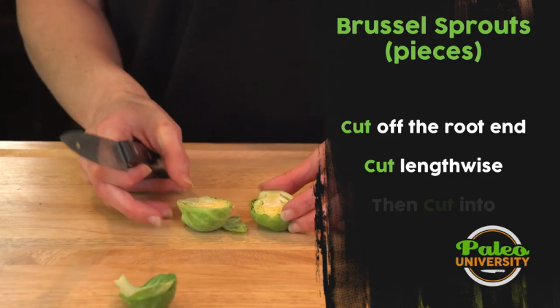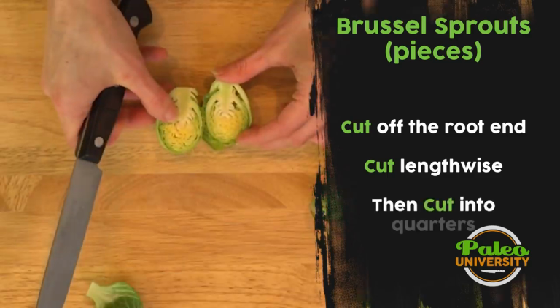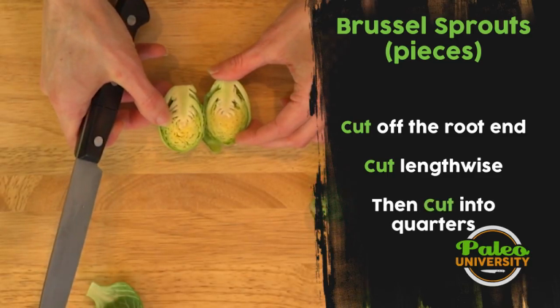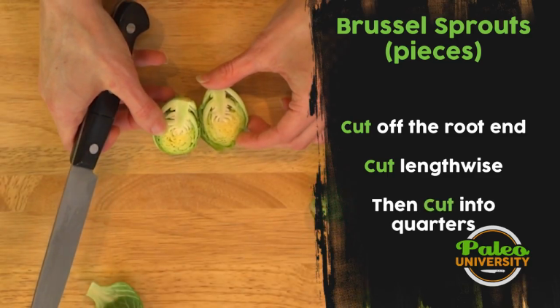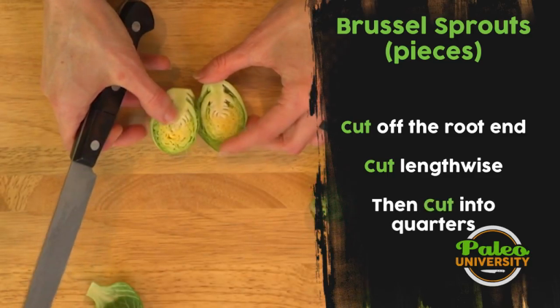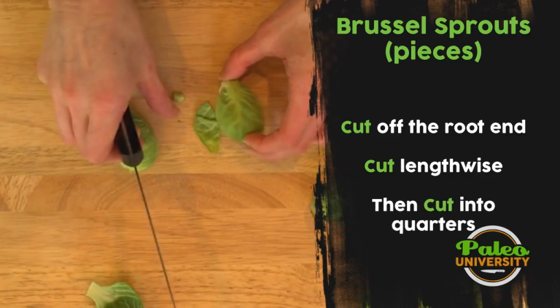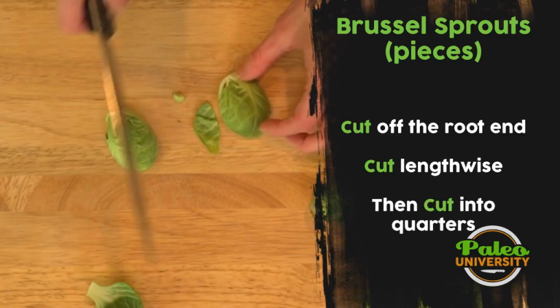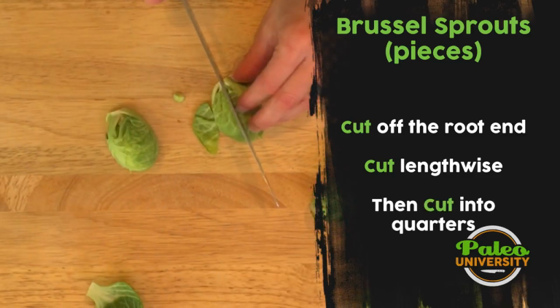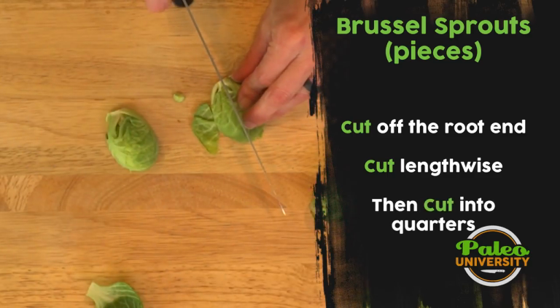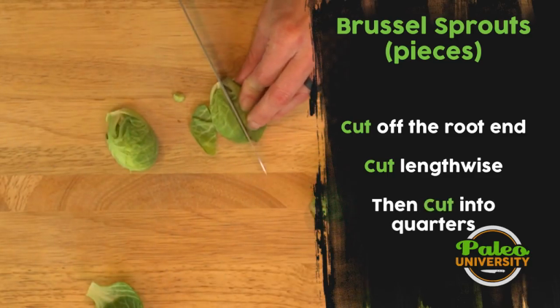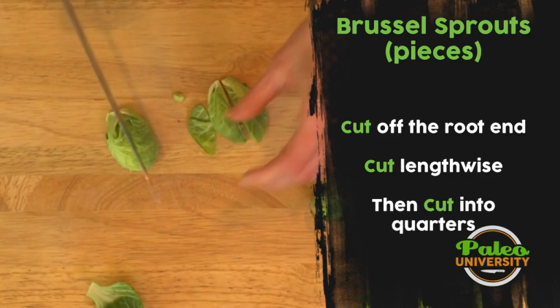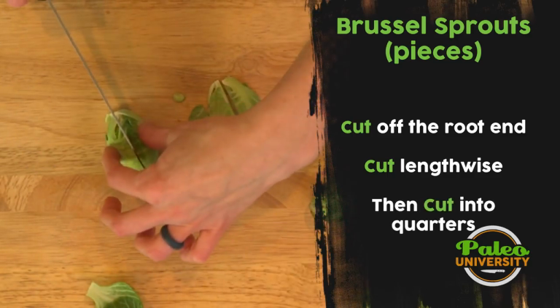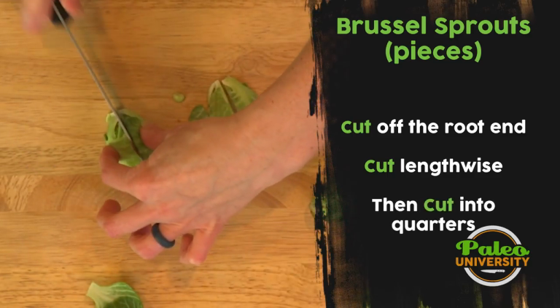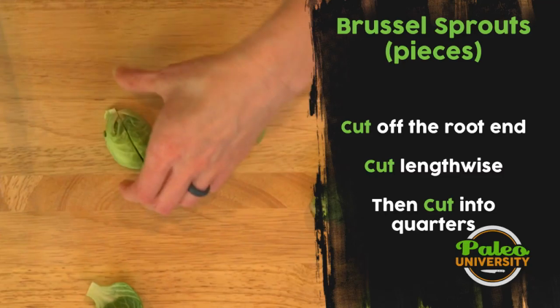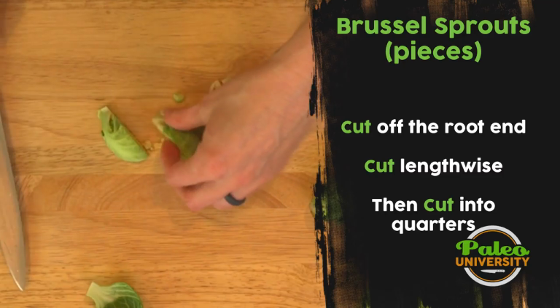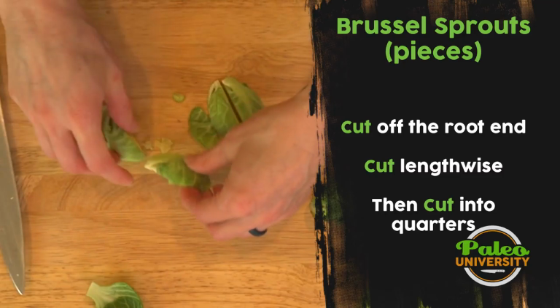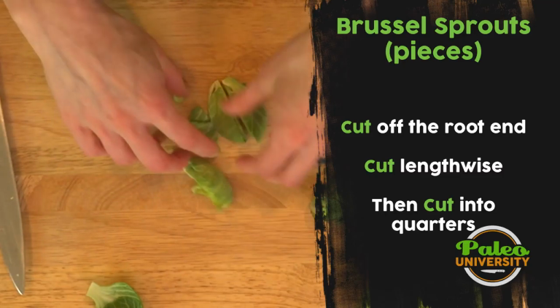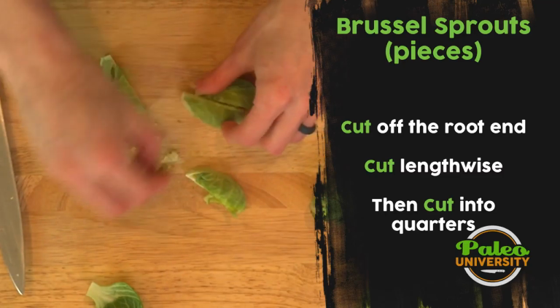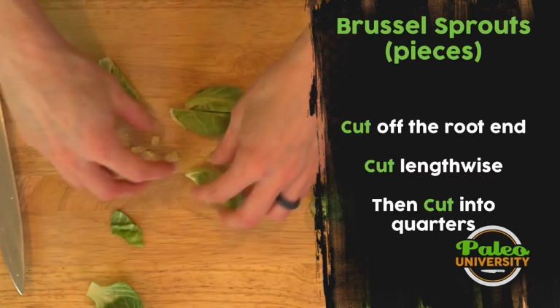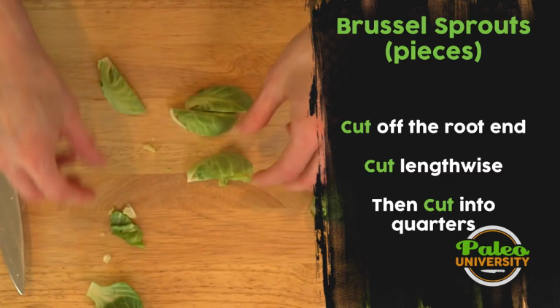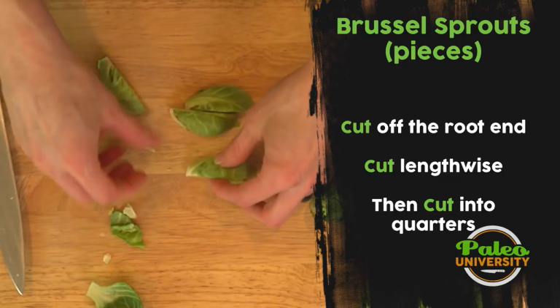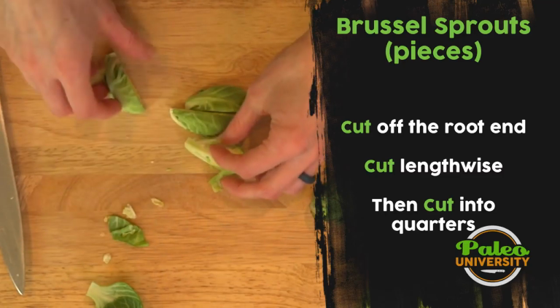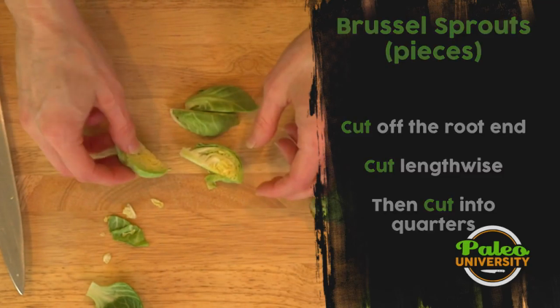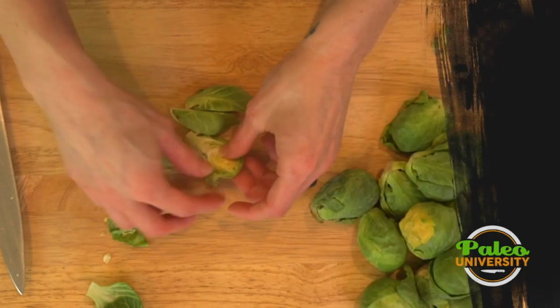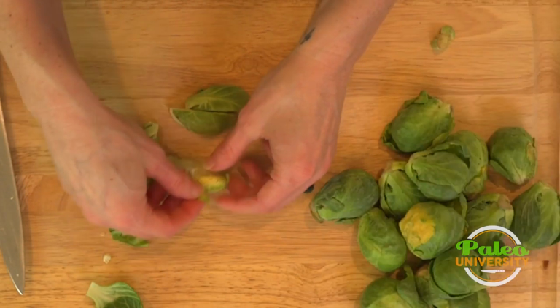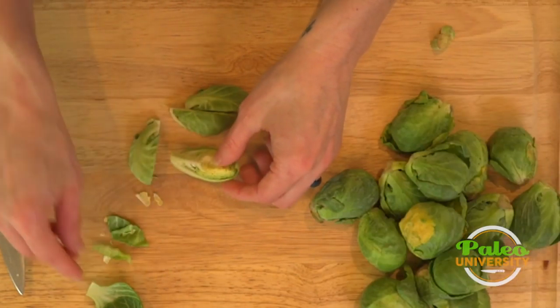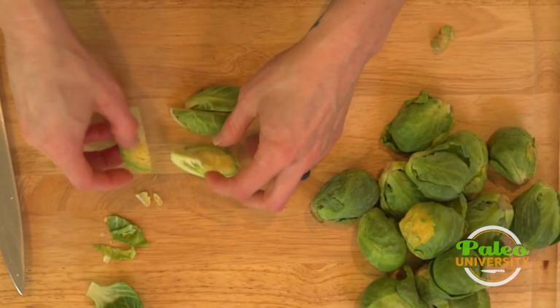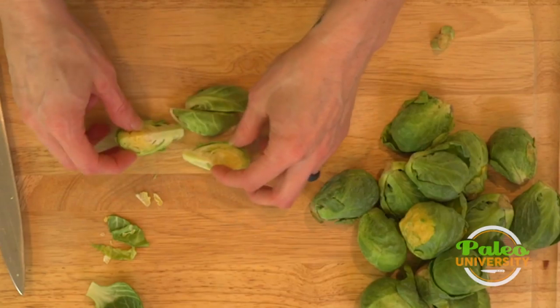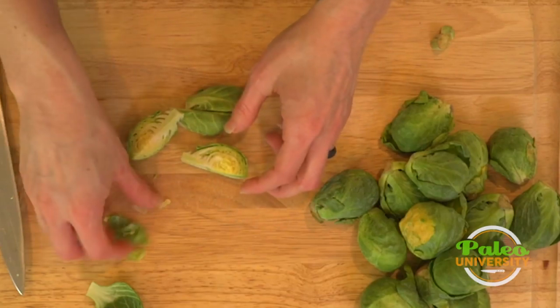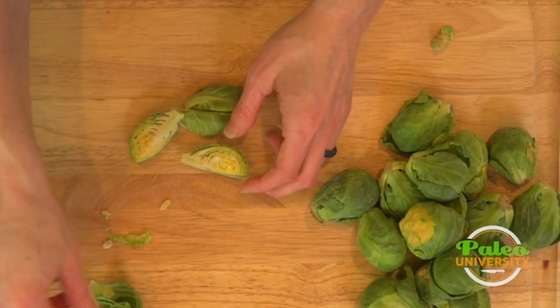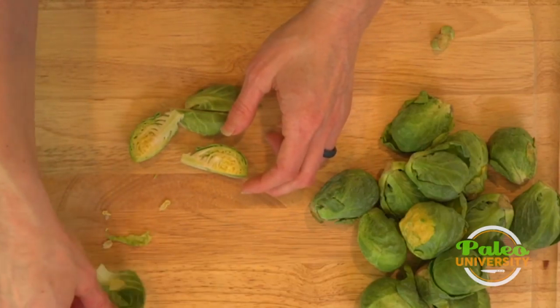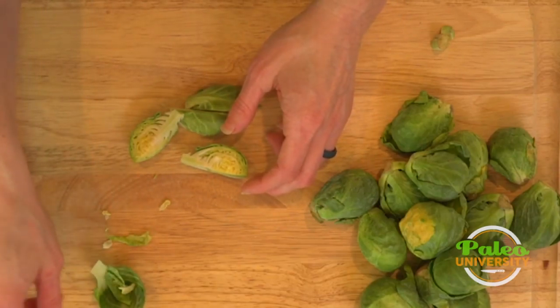You see it looks like that on the inside. Flip it over, cut into quarters. These leaves that come off I'm going to keep and roast them up with these Brussels sprouts — or however I'm going to cook them this week — because these leaves are really good too.